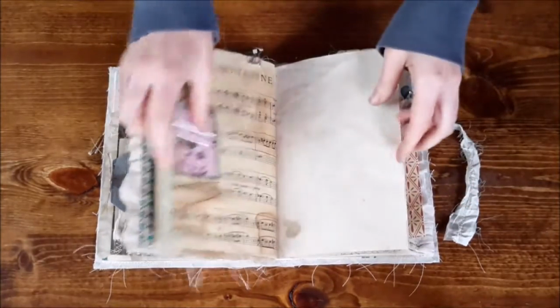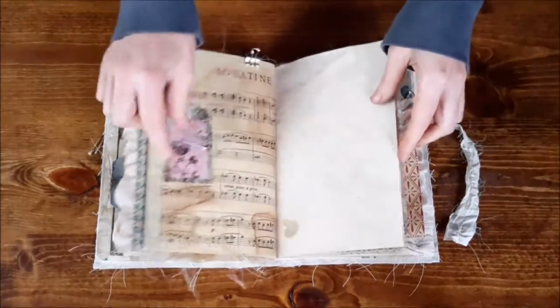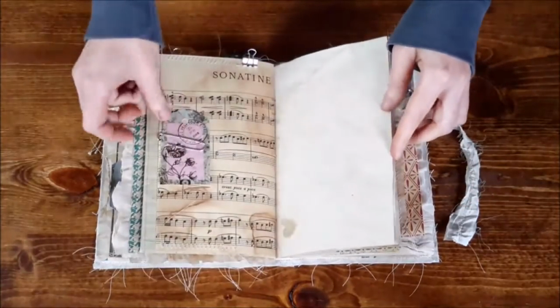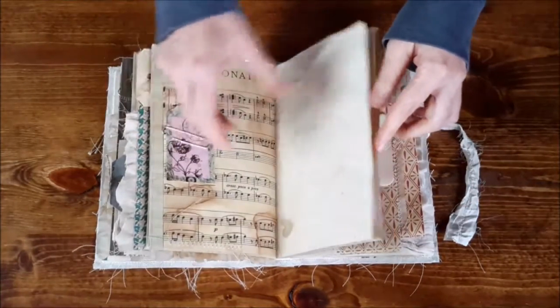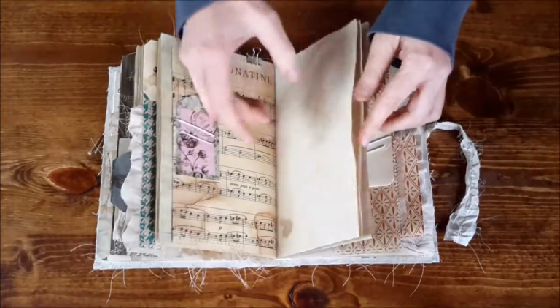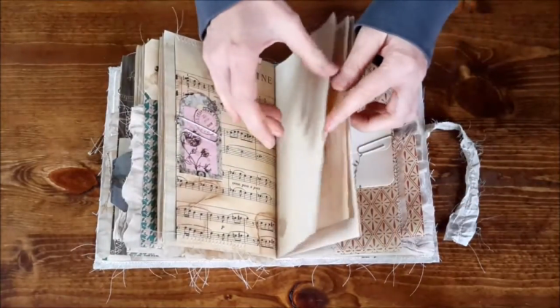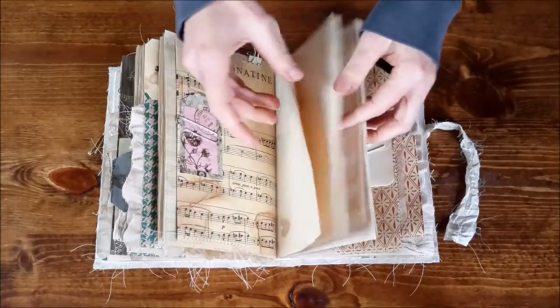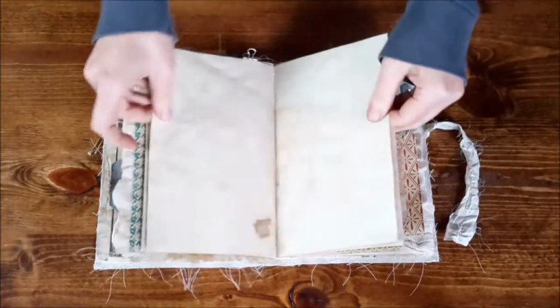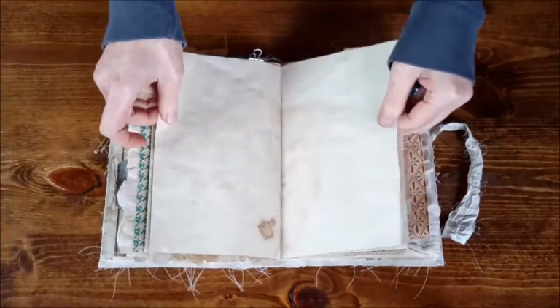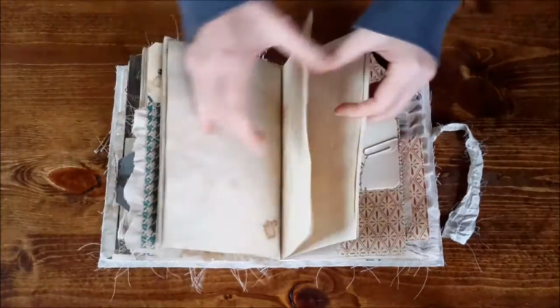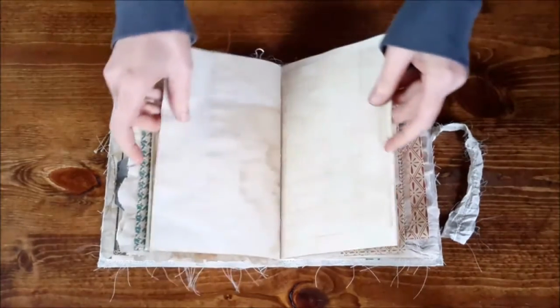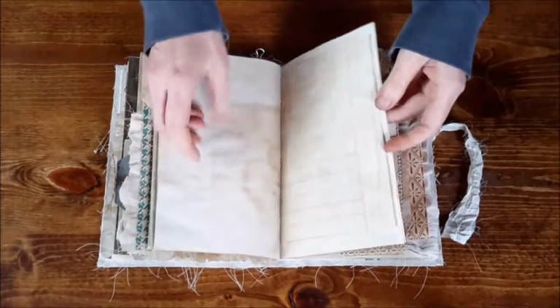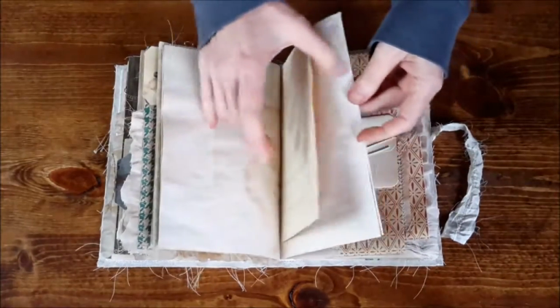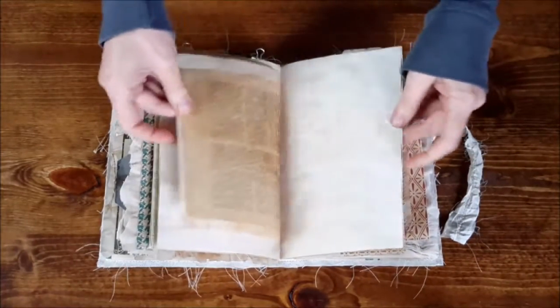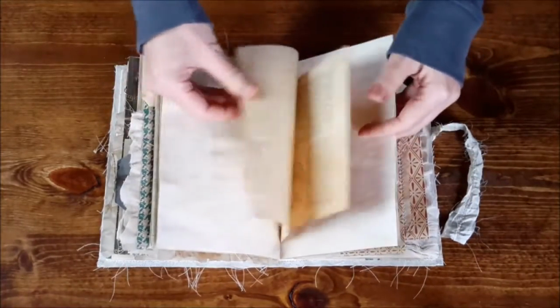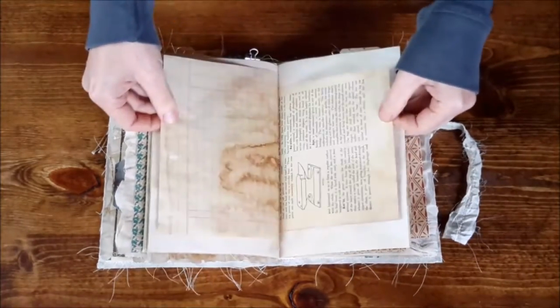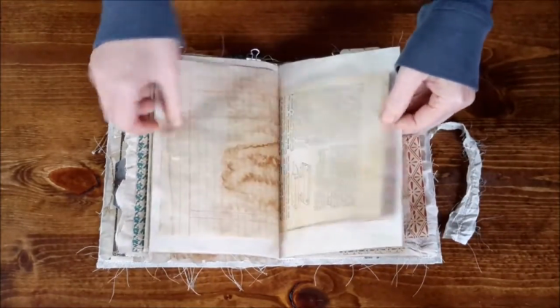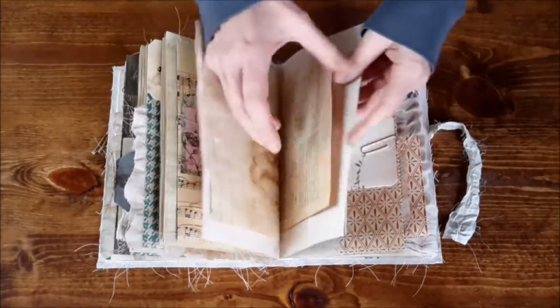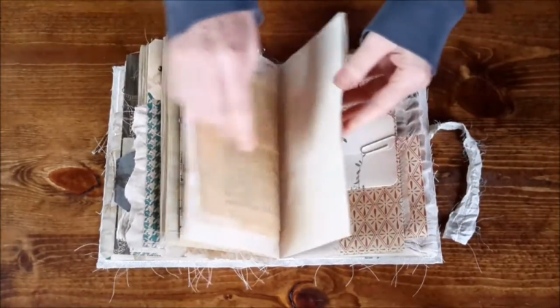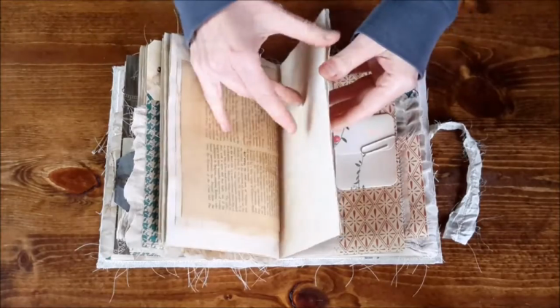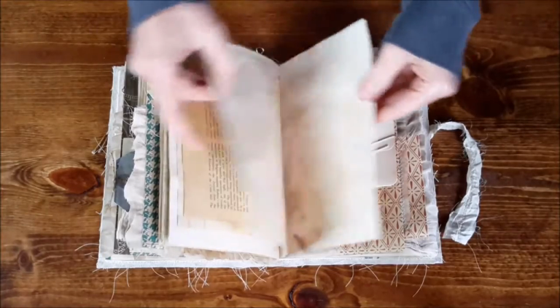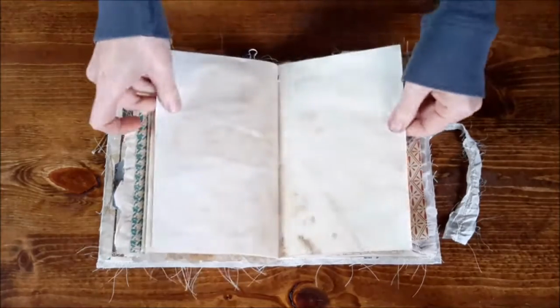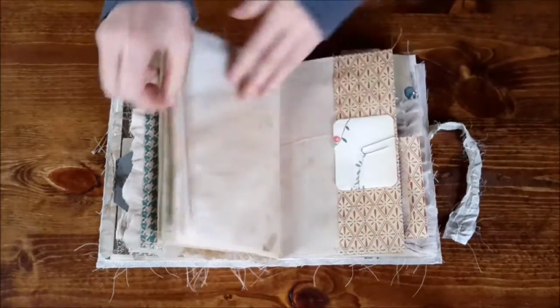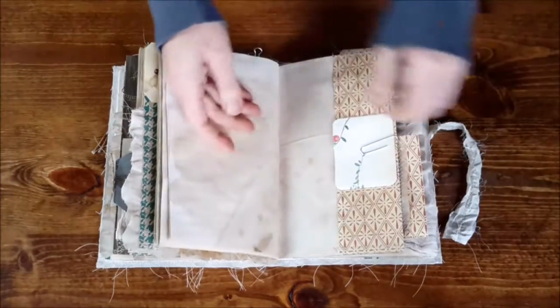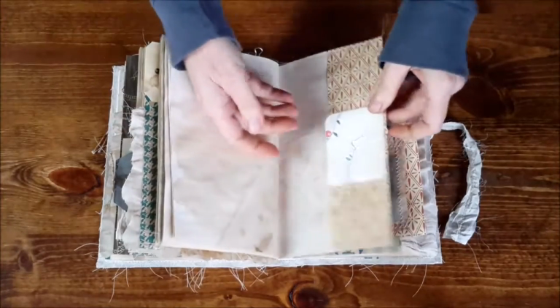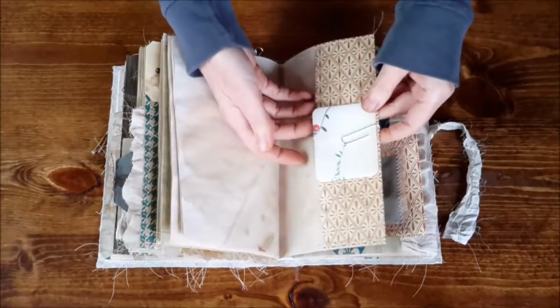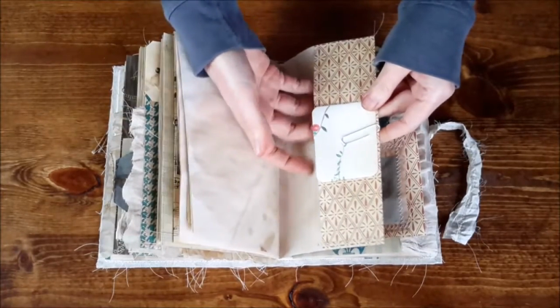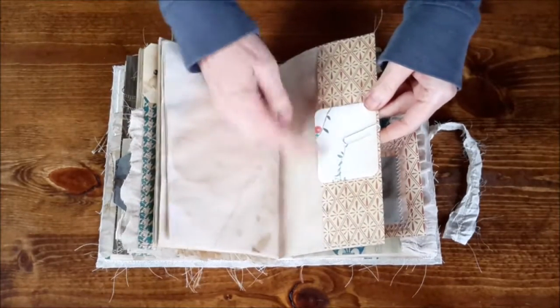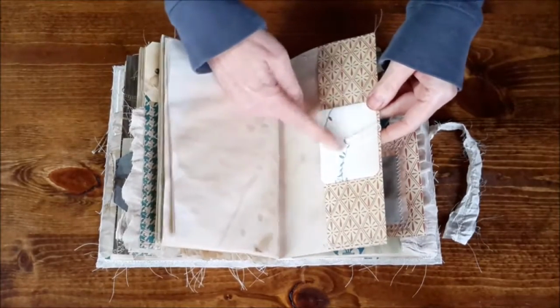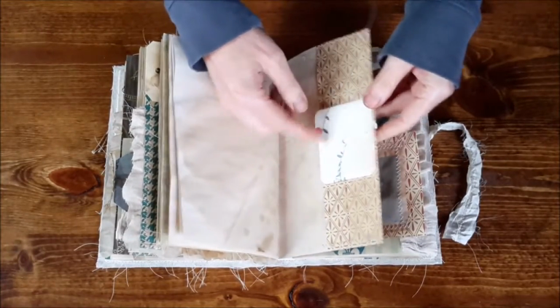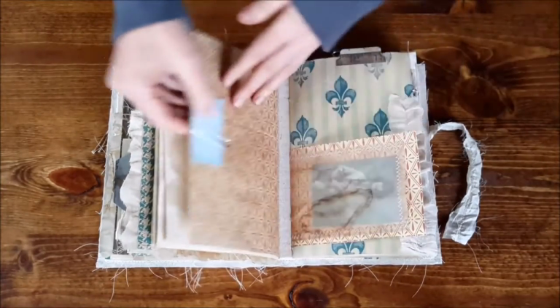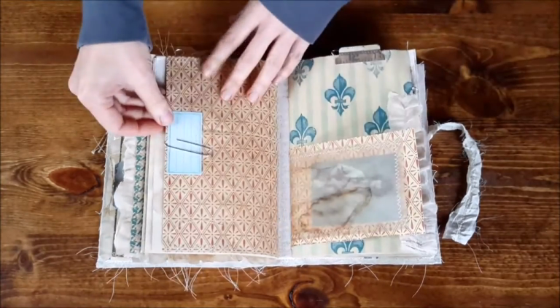It's a skinny tuck spot though, so not too big of a thing to go in there. There's another pocket and another little journaling card.